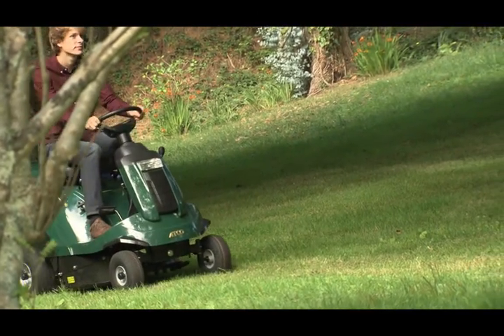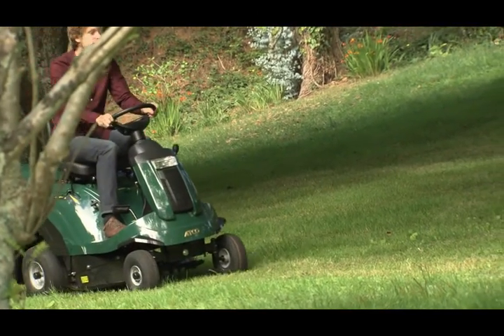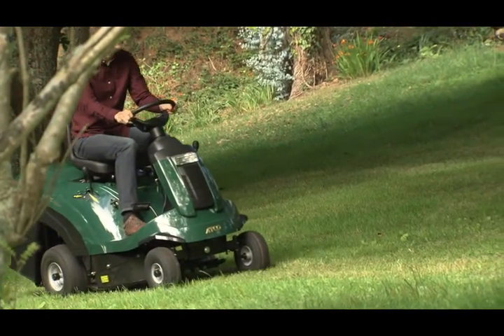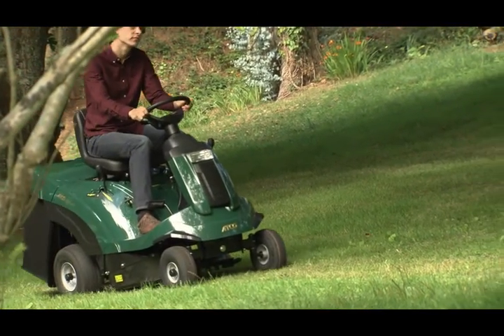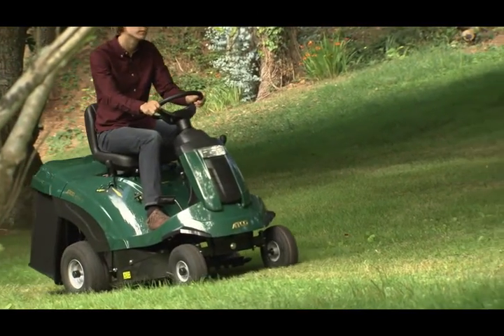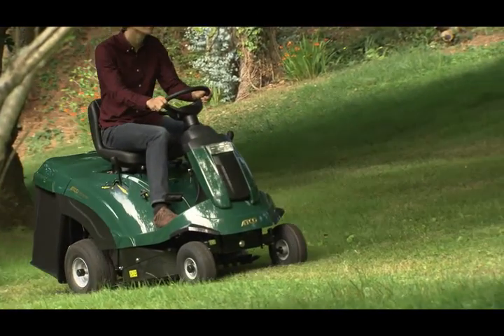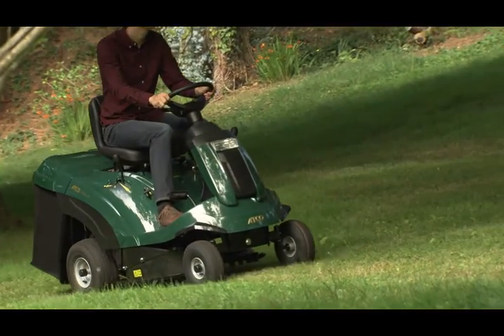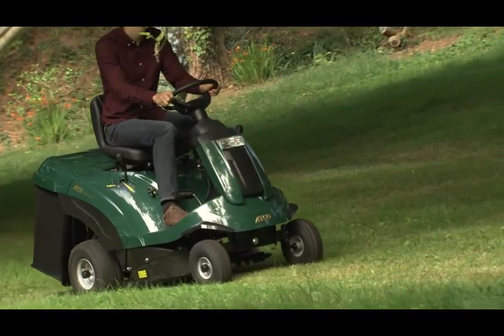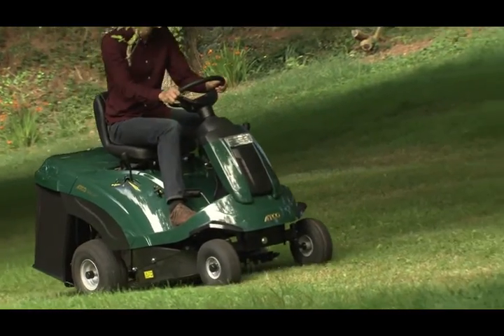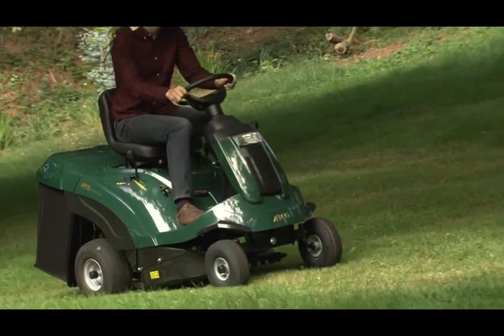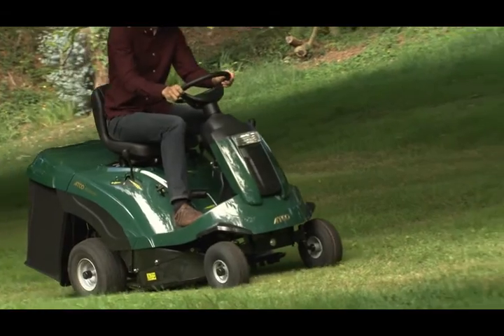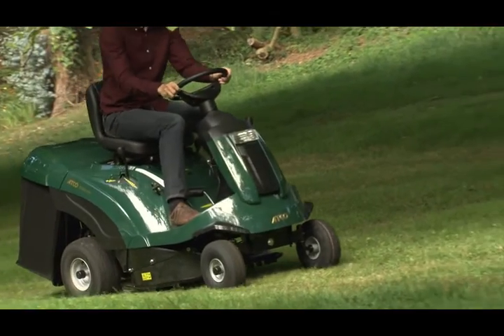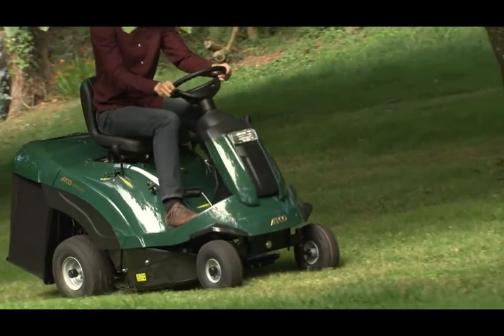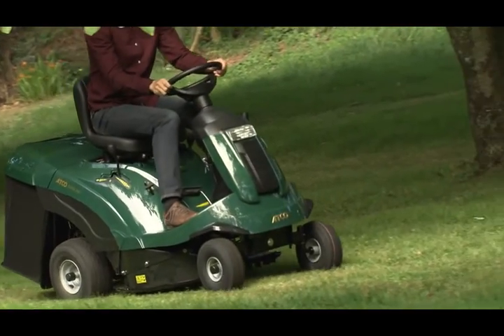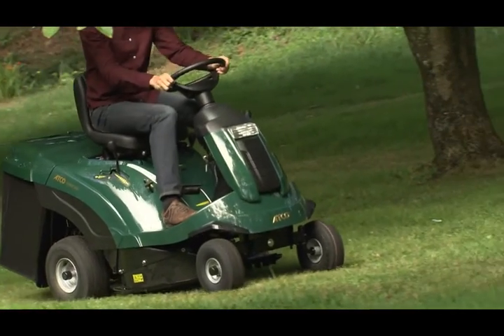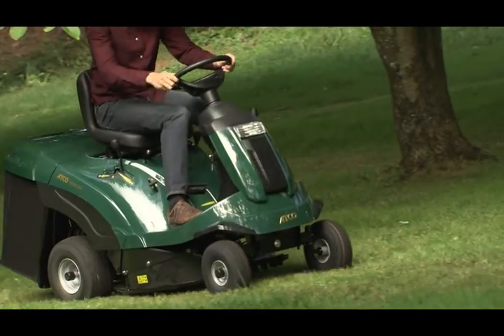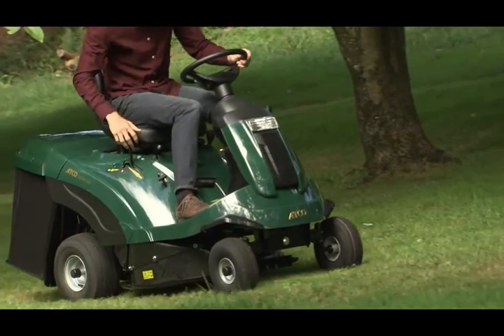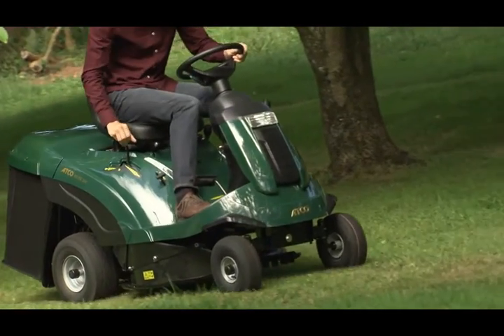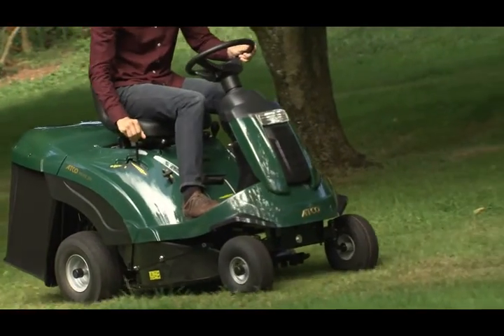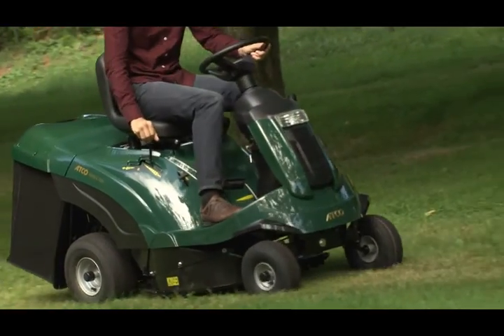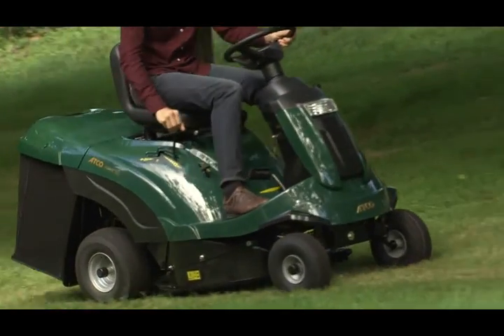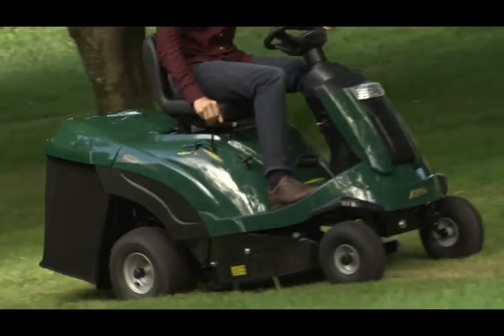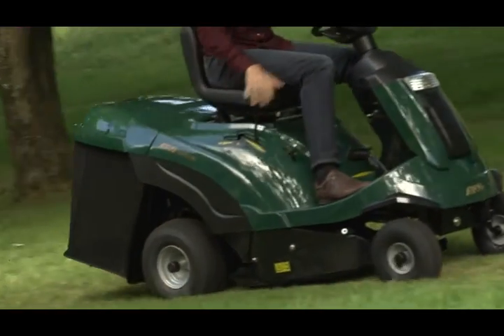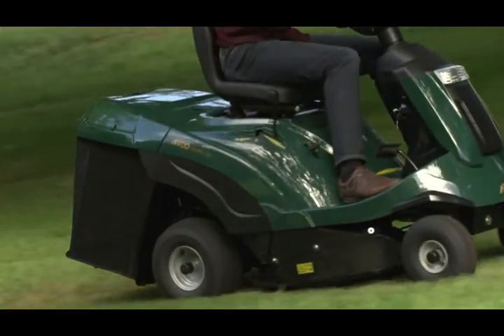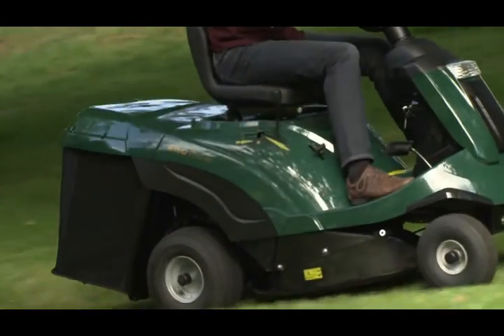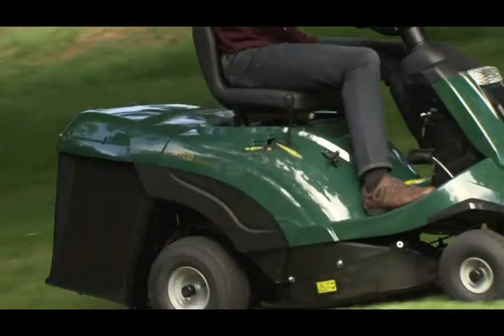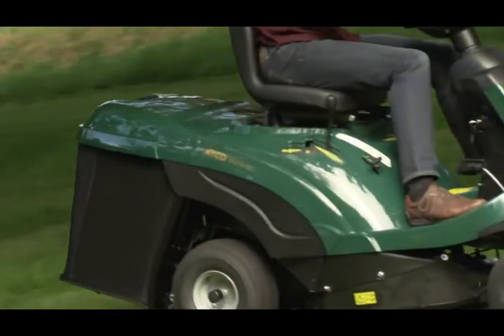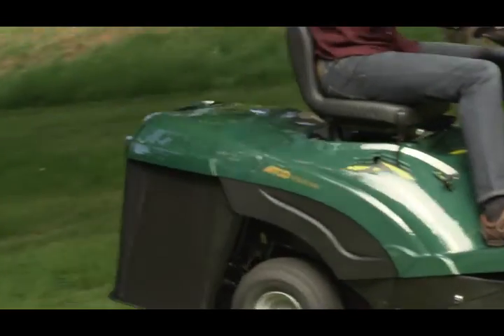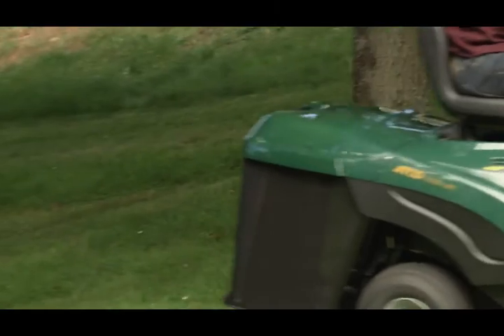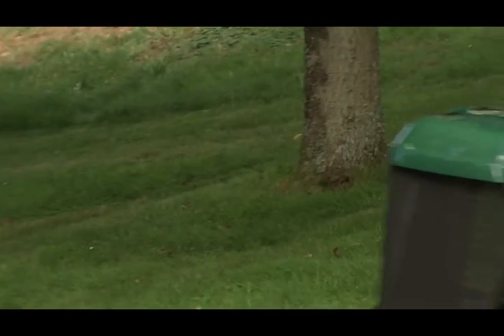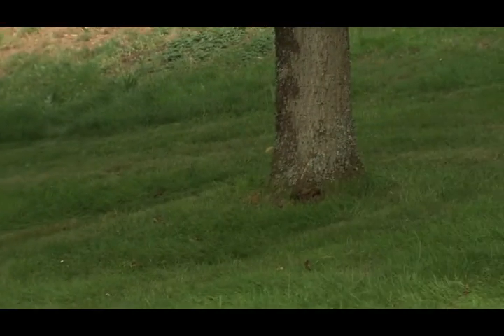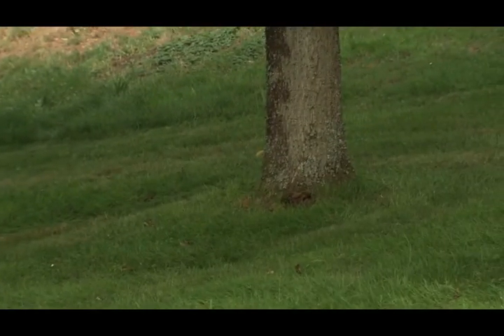With the hydrostatic transmission, you don't need to change gear, as a touch of the control lever or foot pedal provides you with infinitely variable forward or reverse speed control.